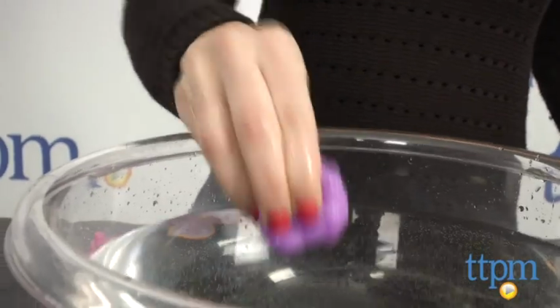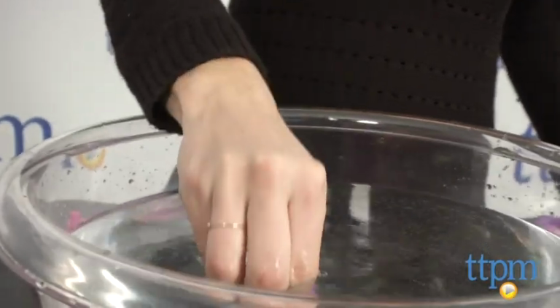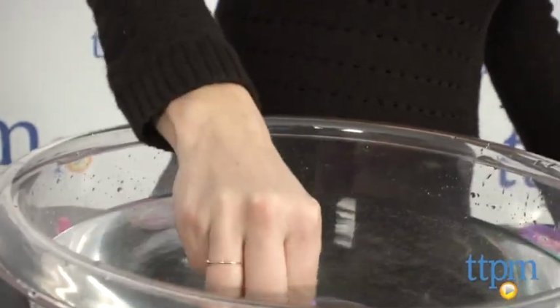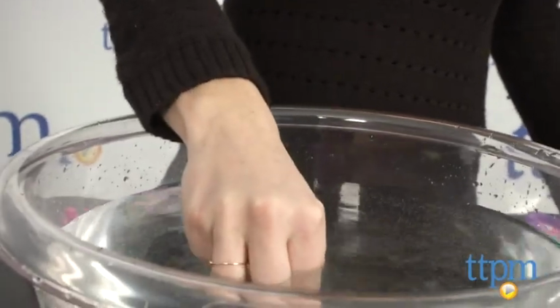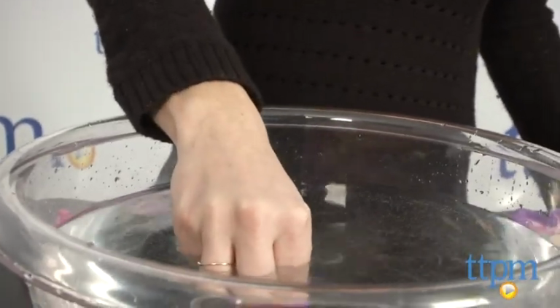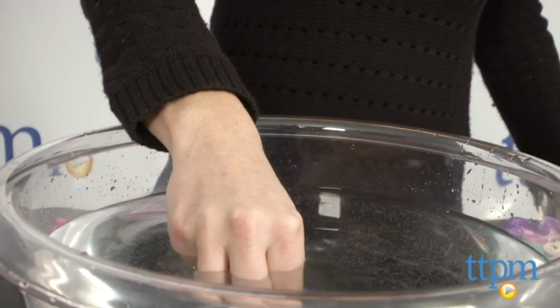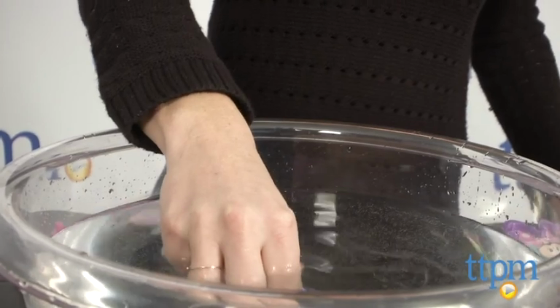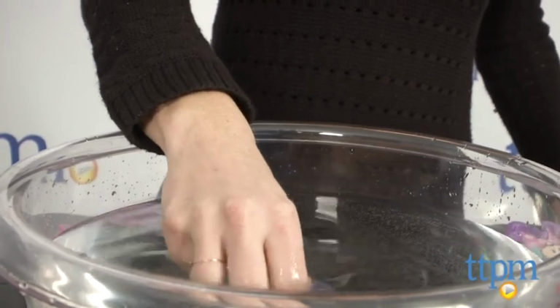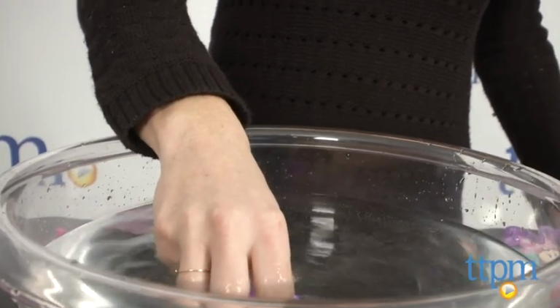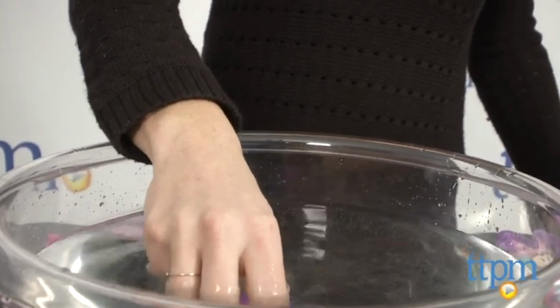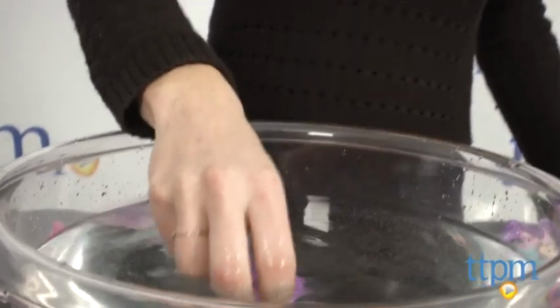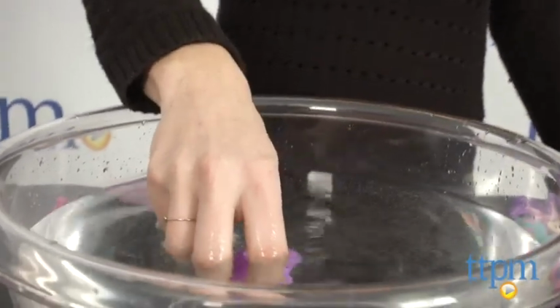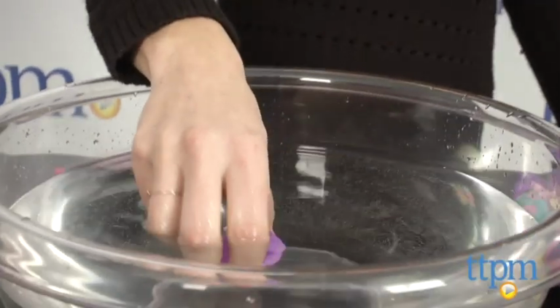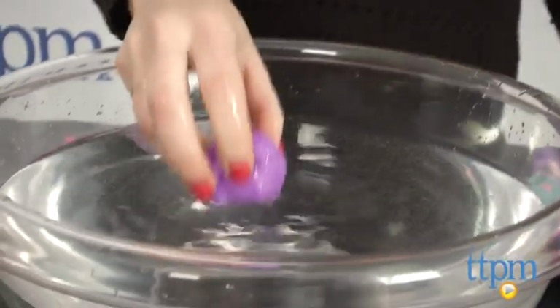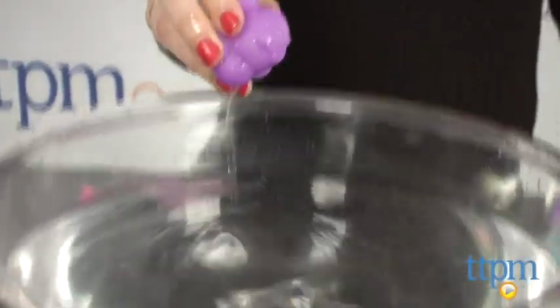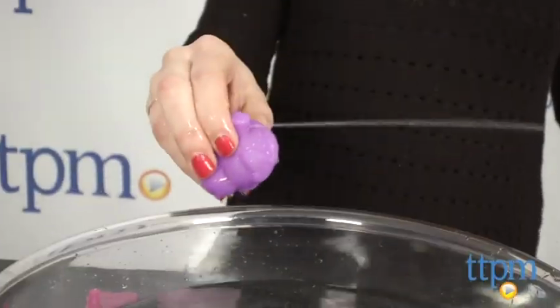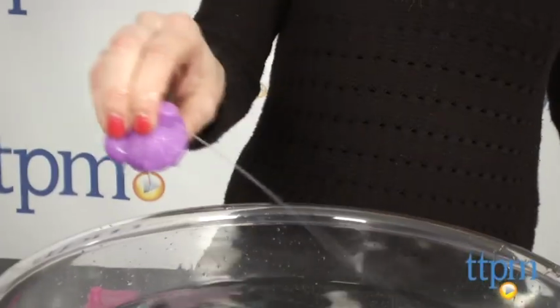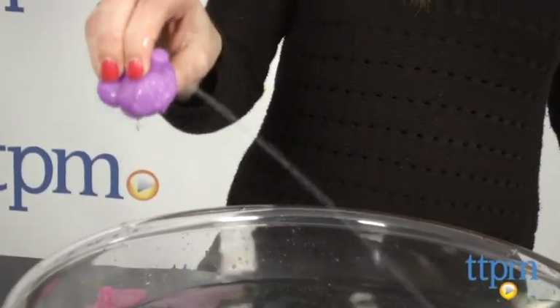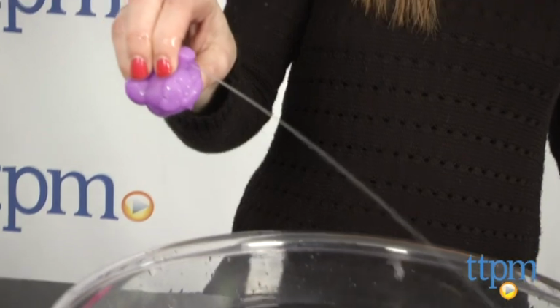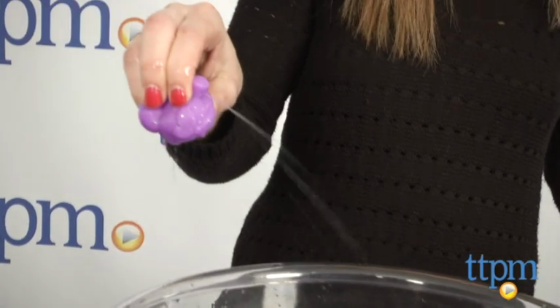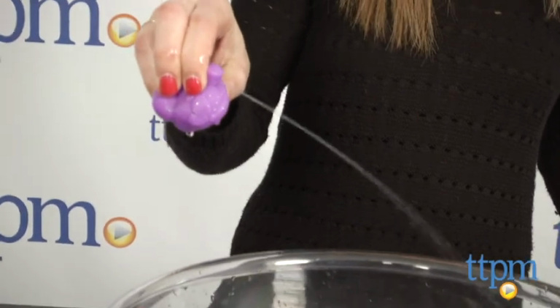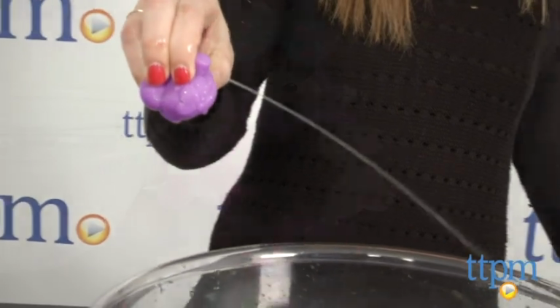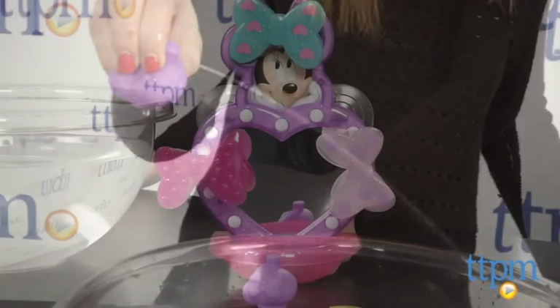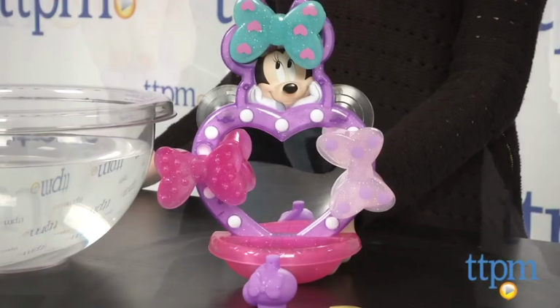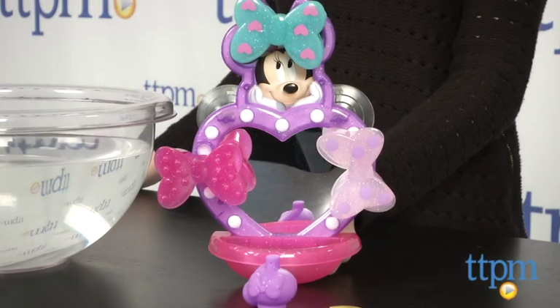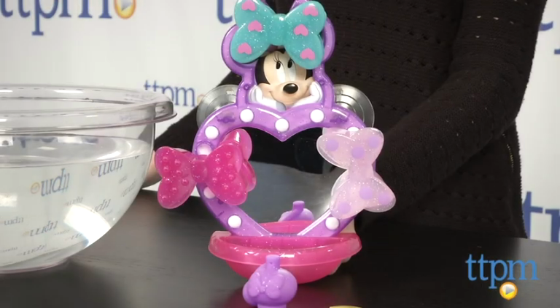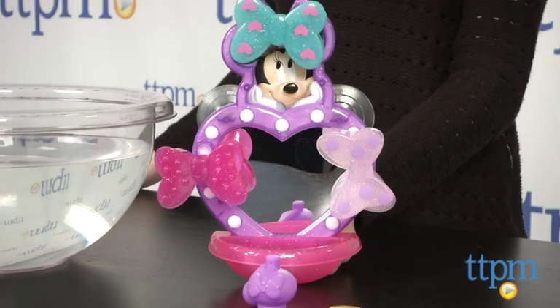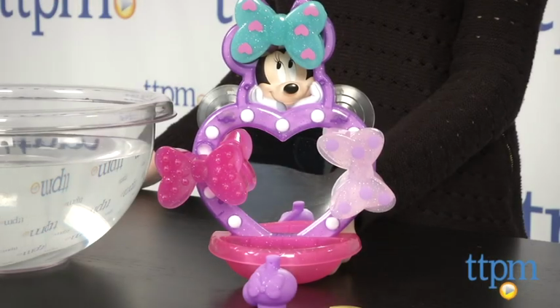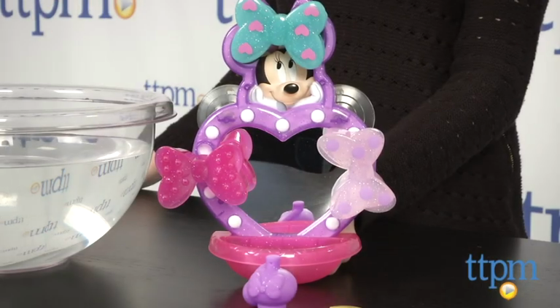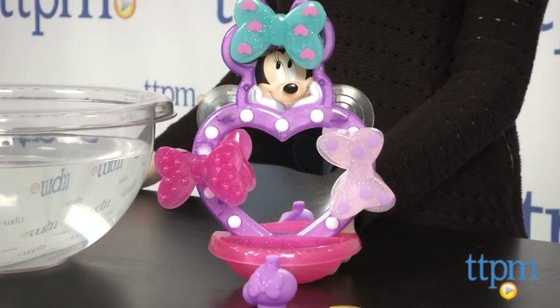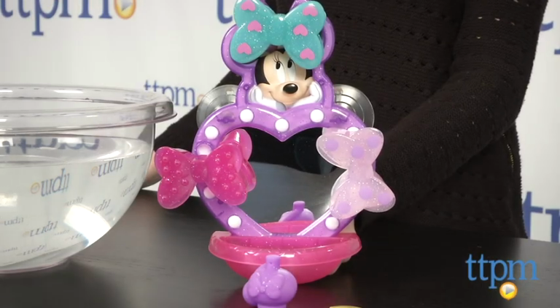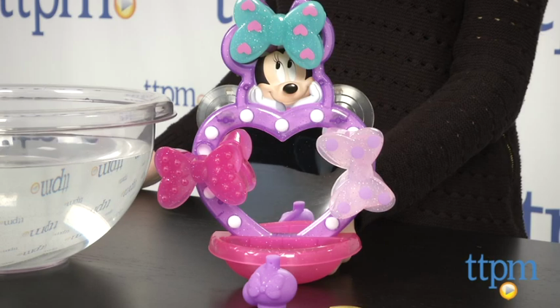I like anything that's going to make bath time more fun for my twins, and since they are huge Minnie Mouse fans this would definitely do the trick. It's a cute toy that's not too complicated, but offers water play, fashion play, and role playing fun for little ones.